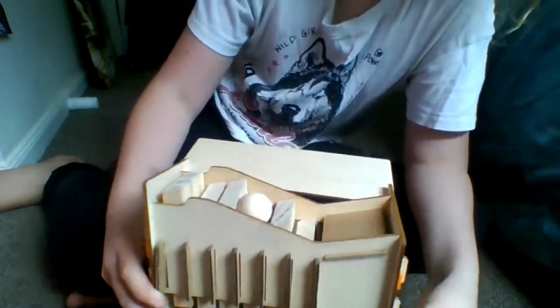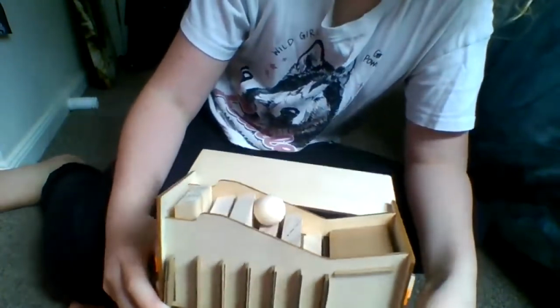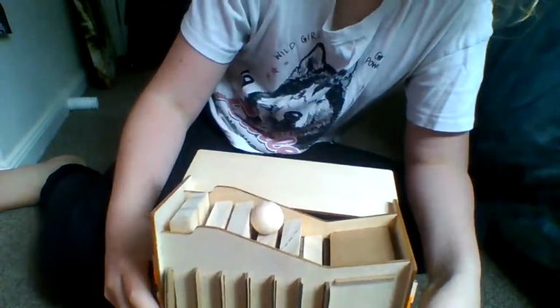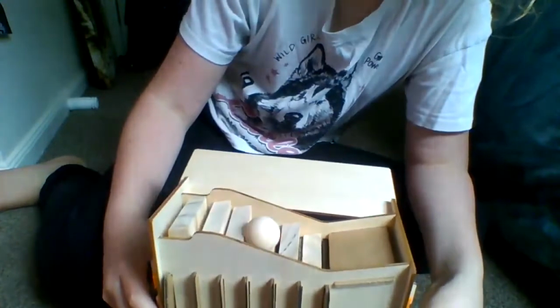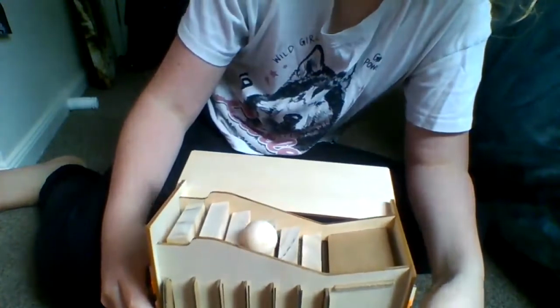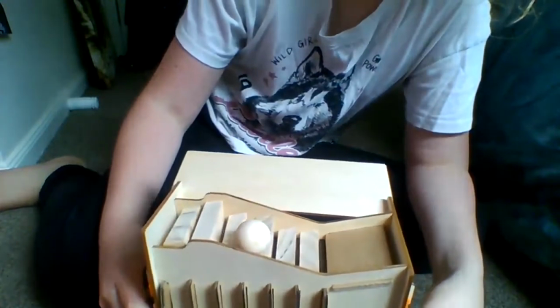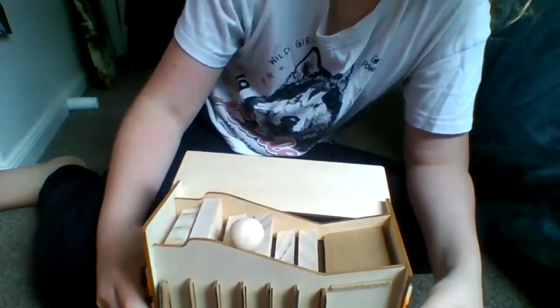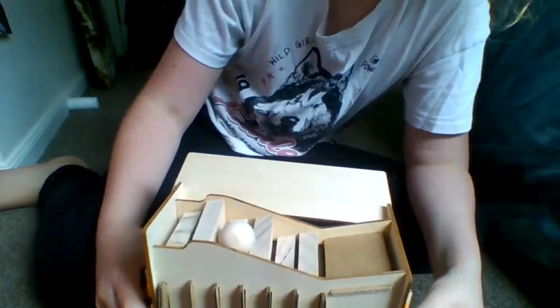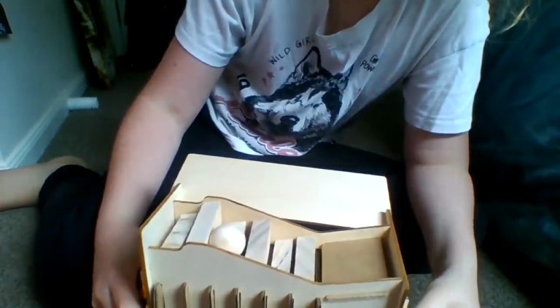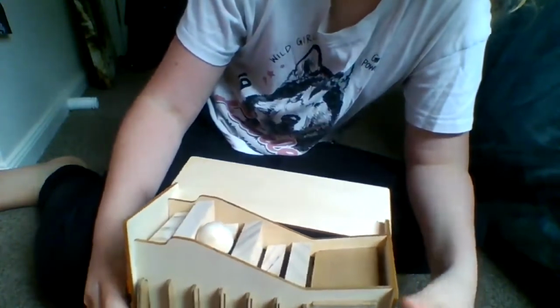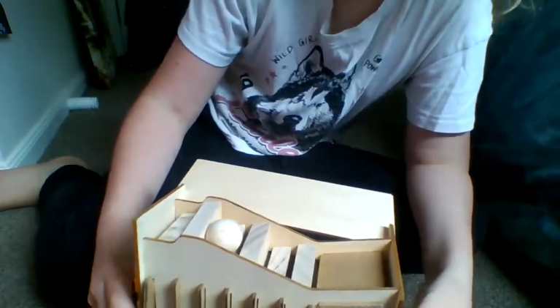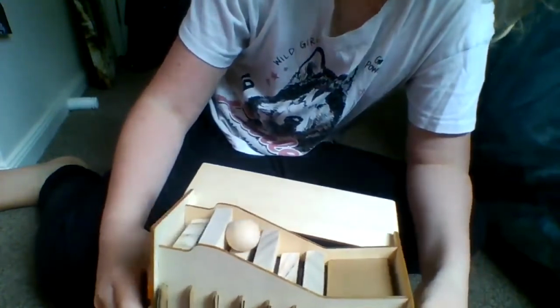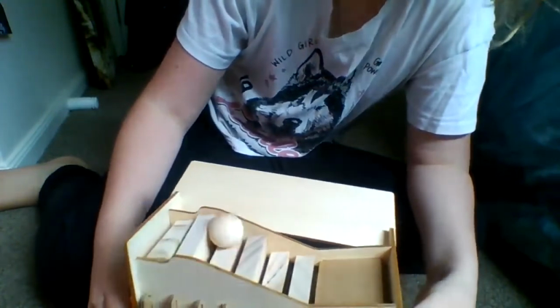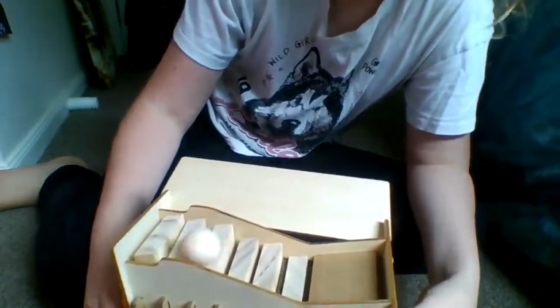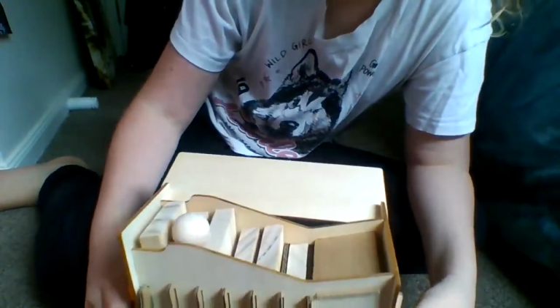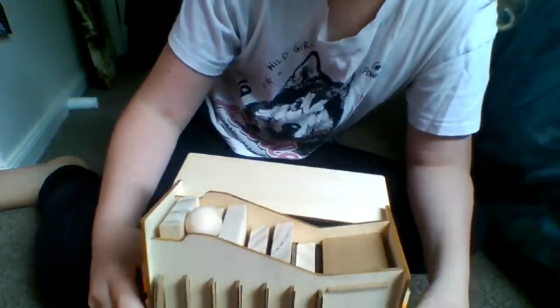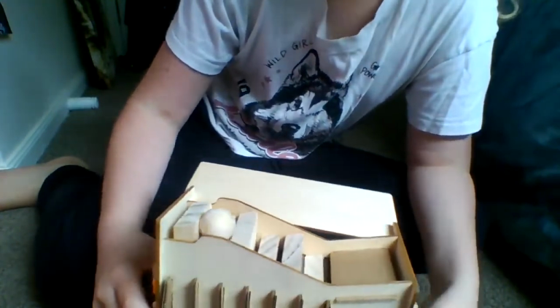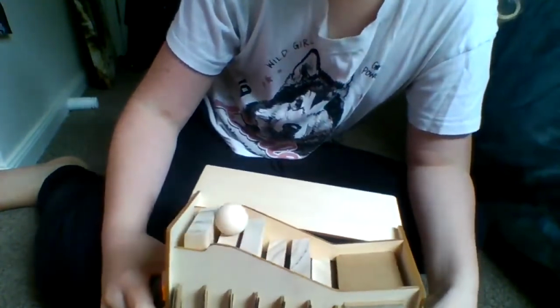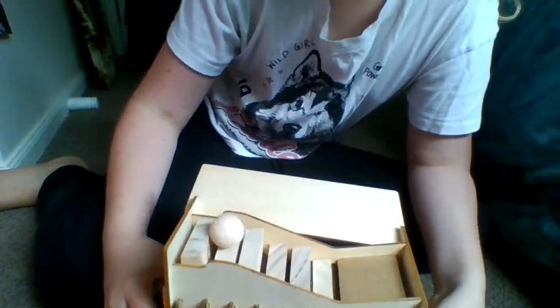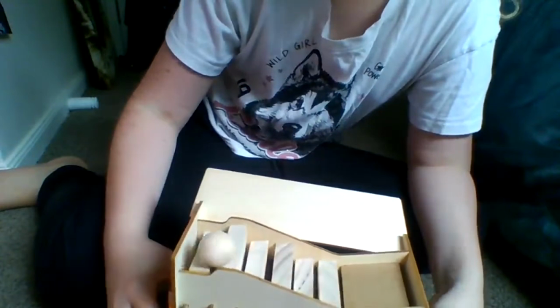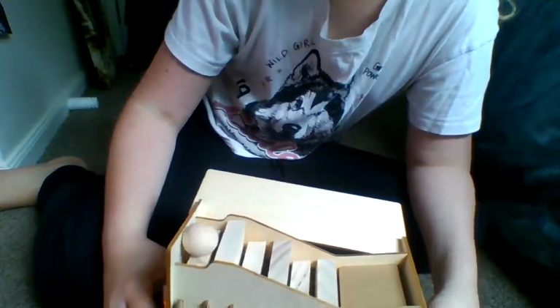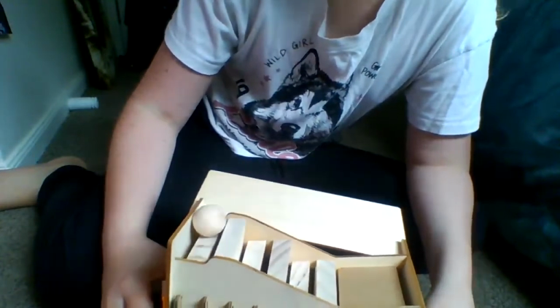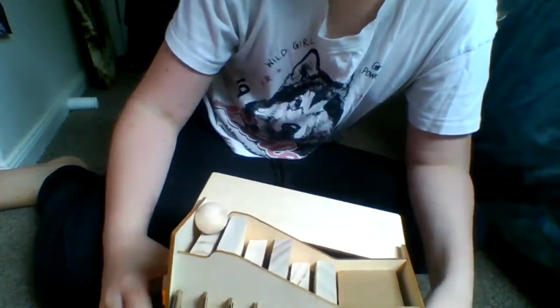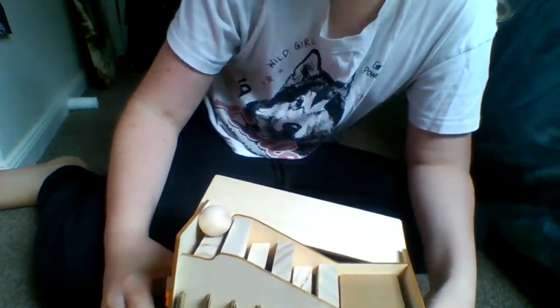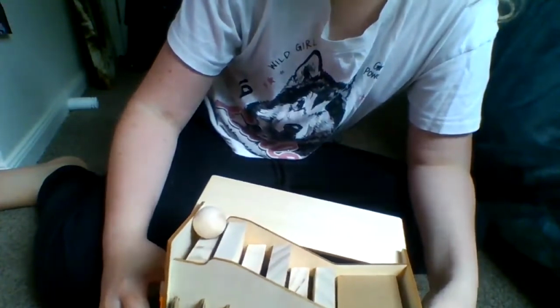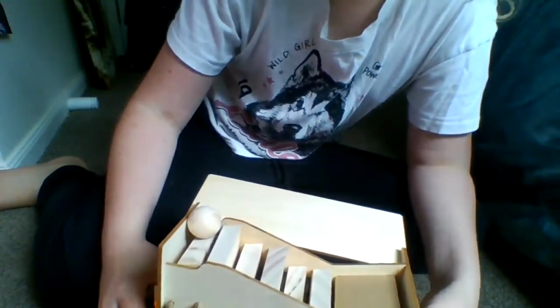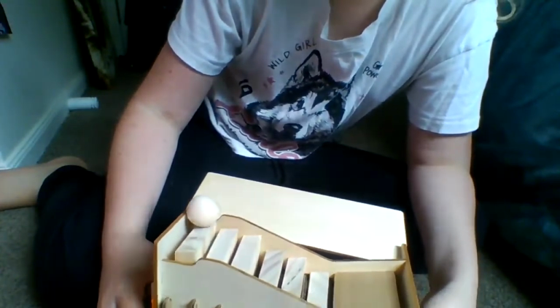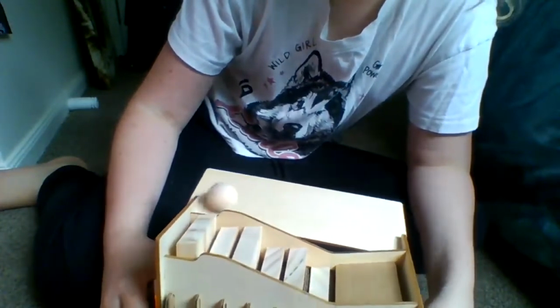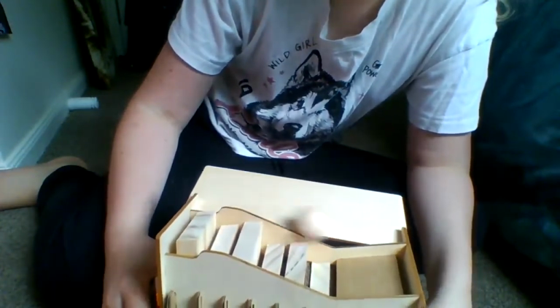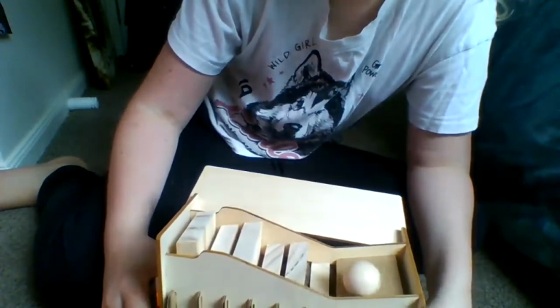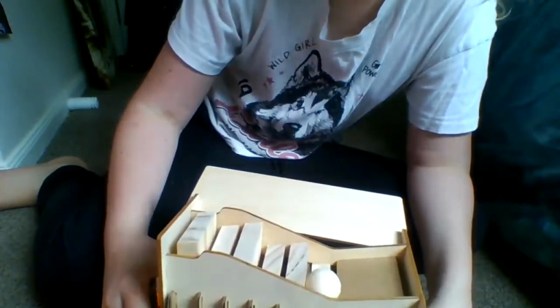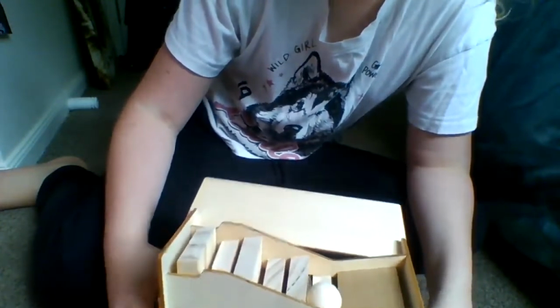And it does this continuously until the ball reaches the top. Once it's at the top, the final stair goes up and it falls back down to the bottom.